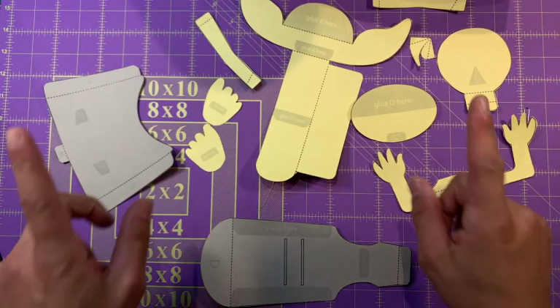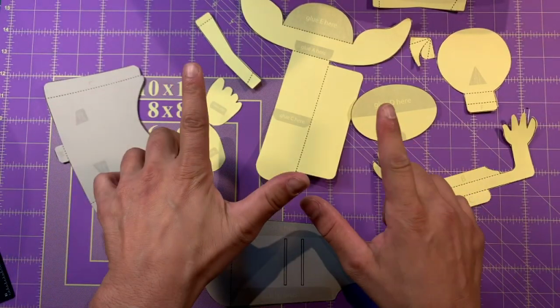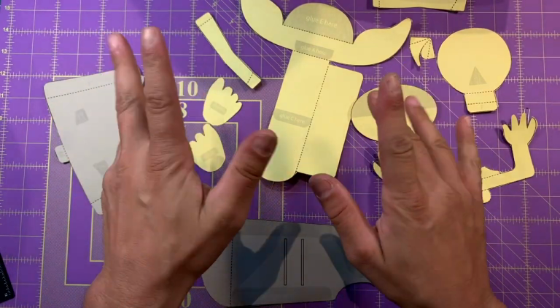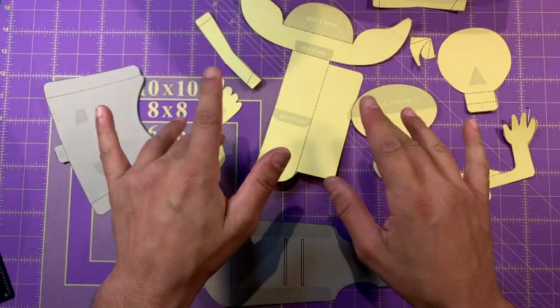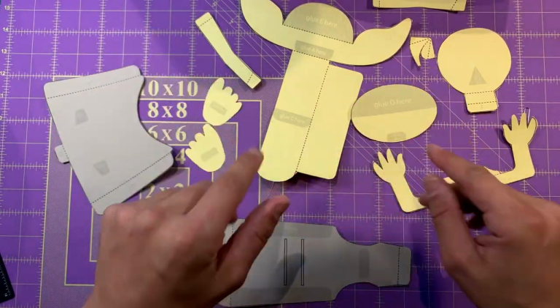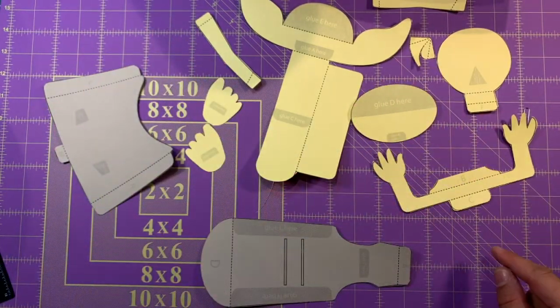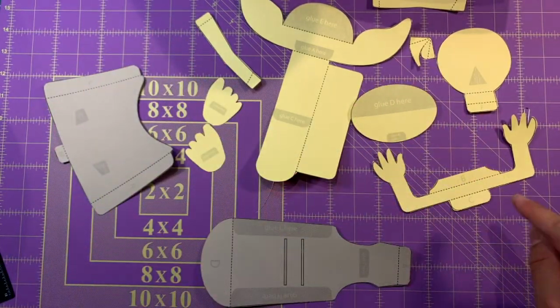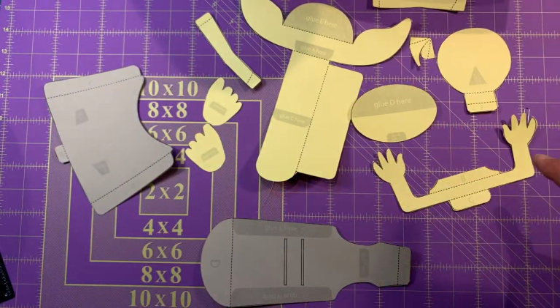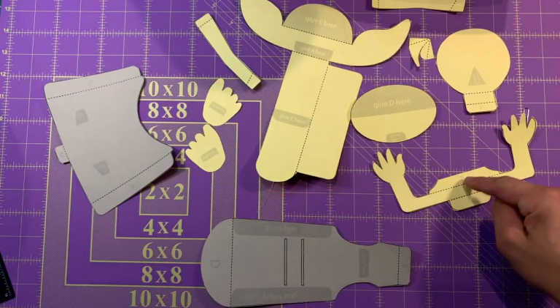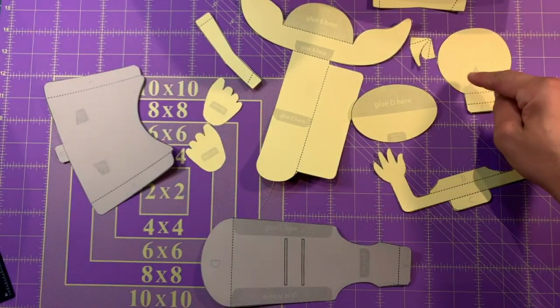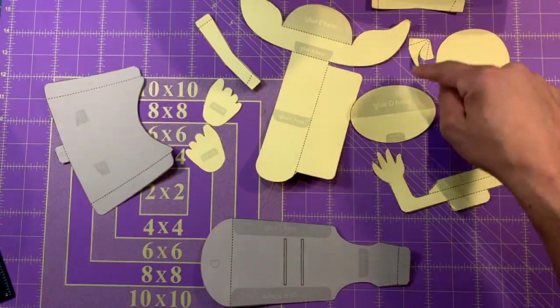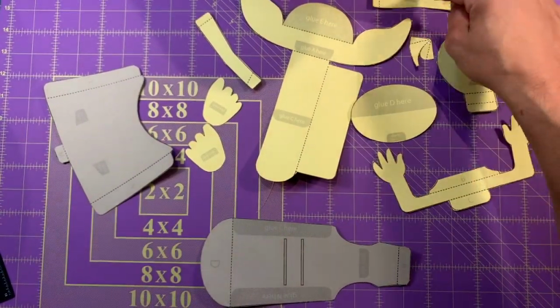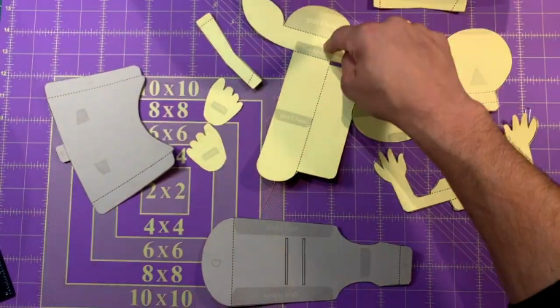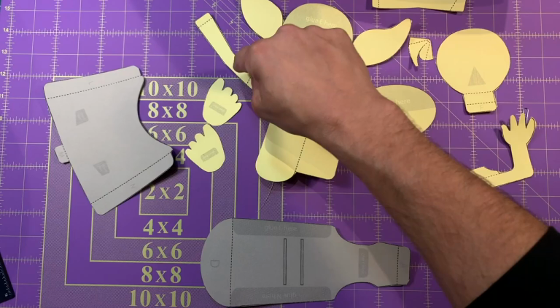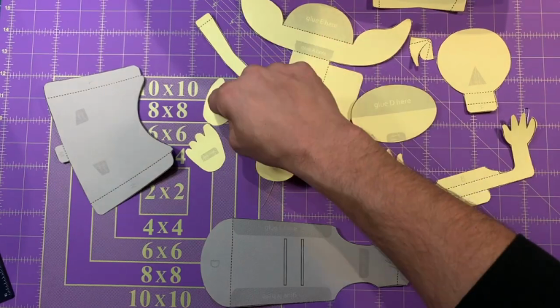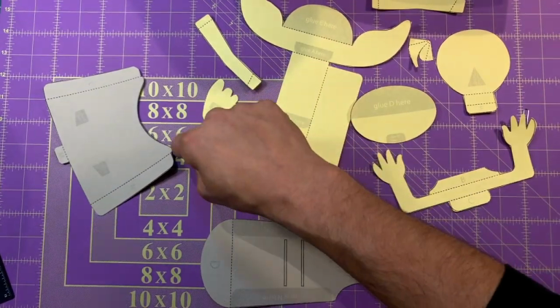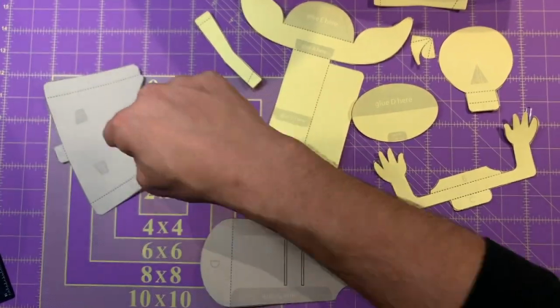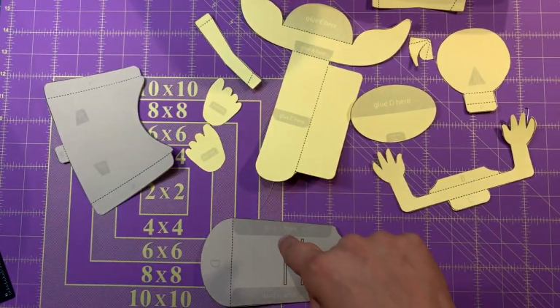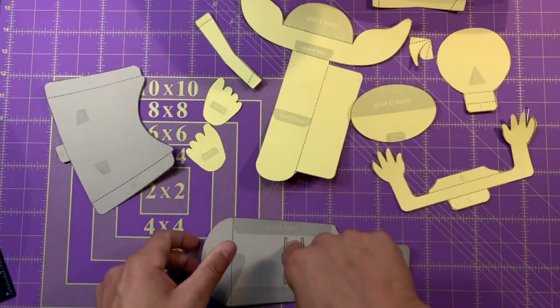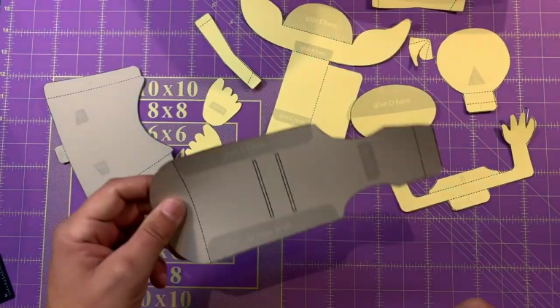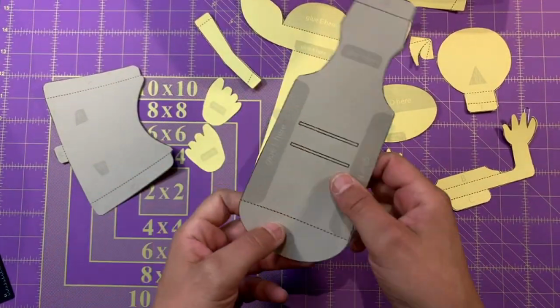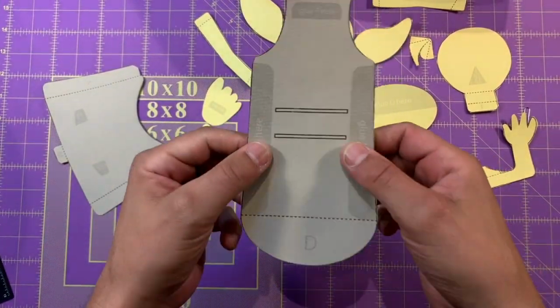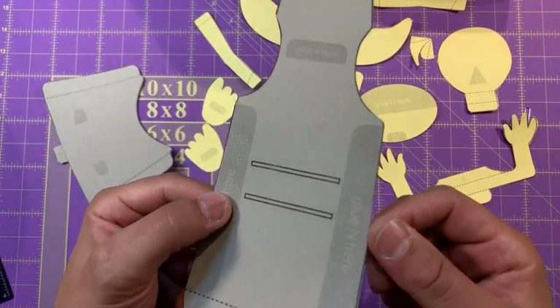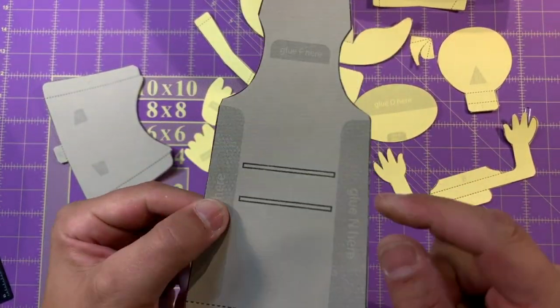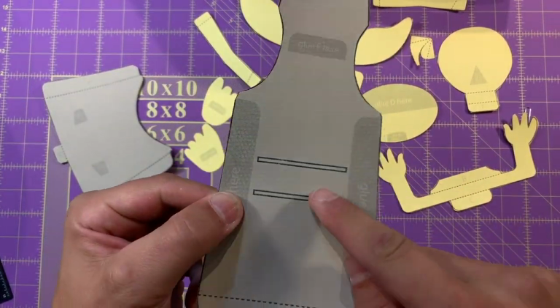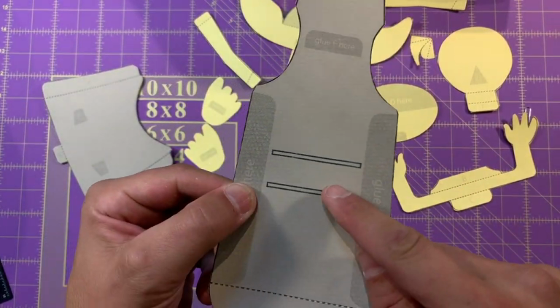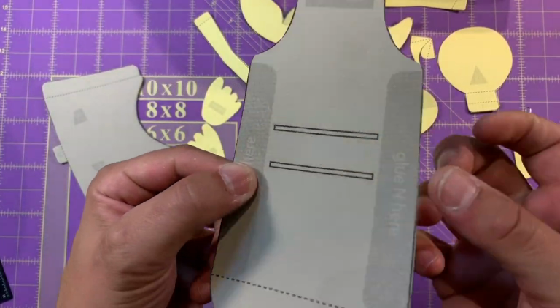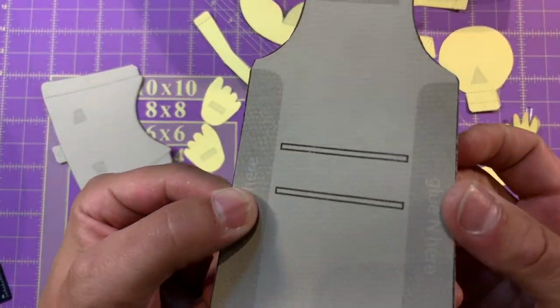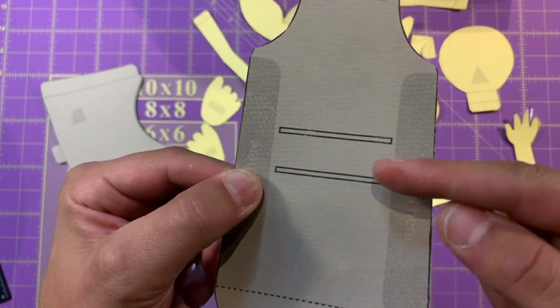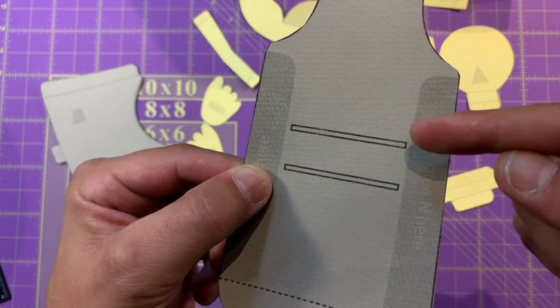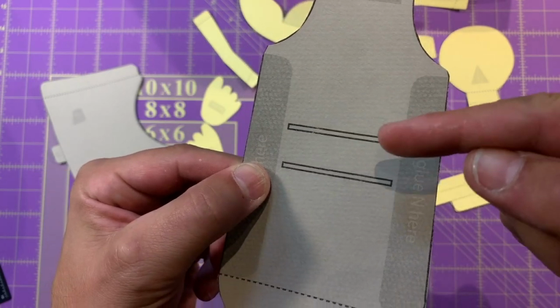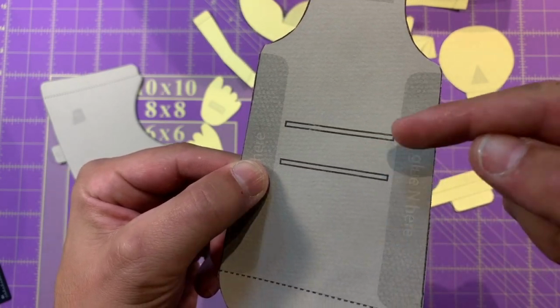Let's count our pieces. One, two, three, four, five, six, seven, eight, nine, ten, eleven. Eleven pieces. And oh, we left this part out, so we've got to cut that.